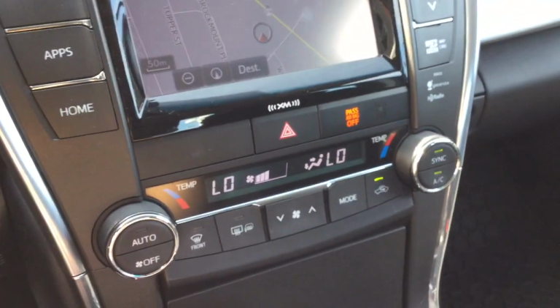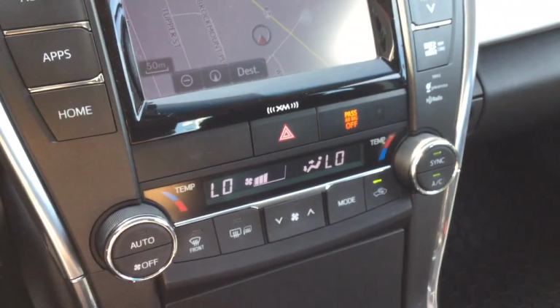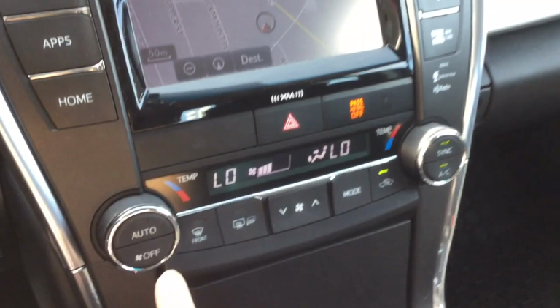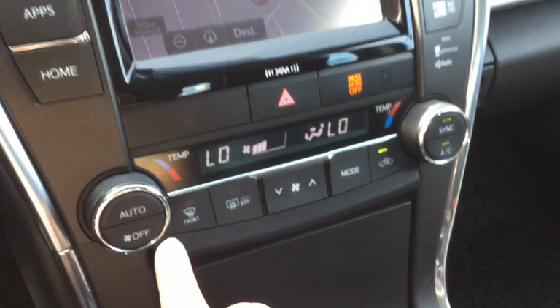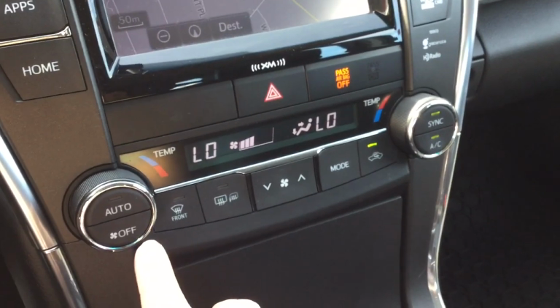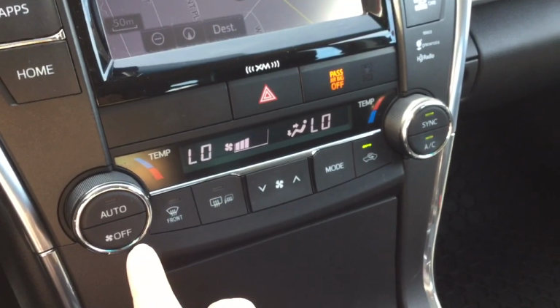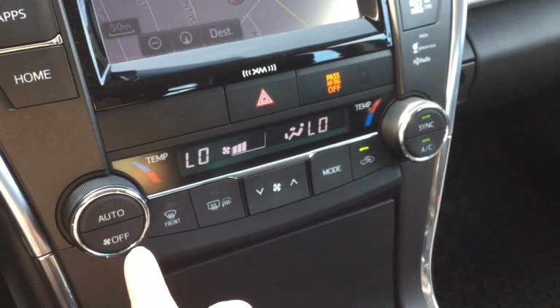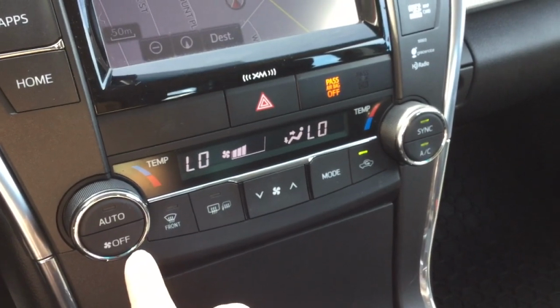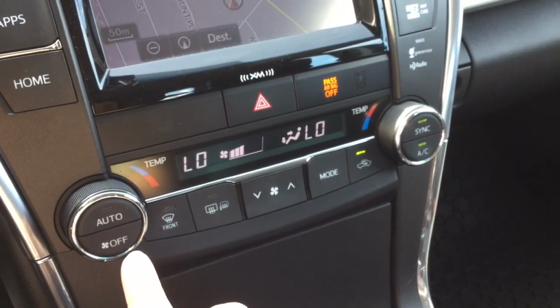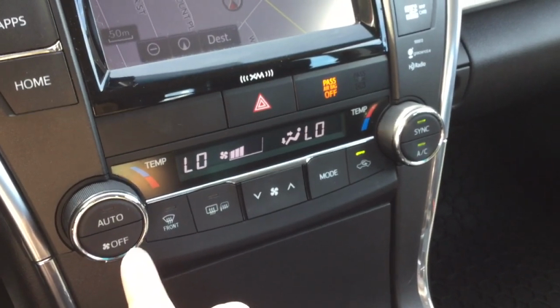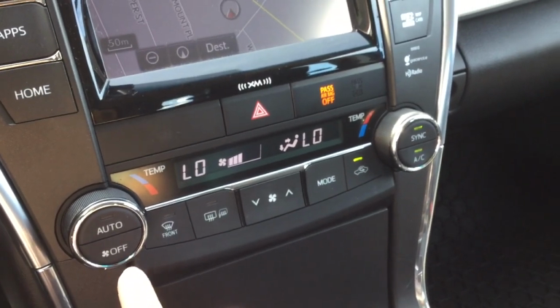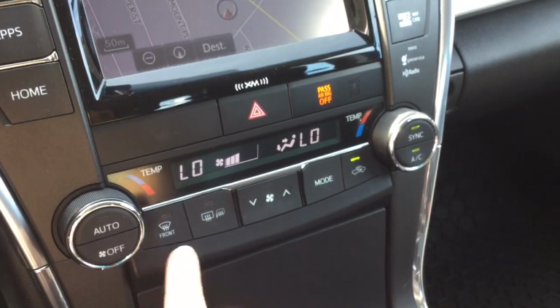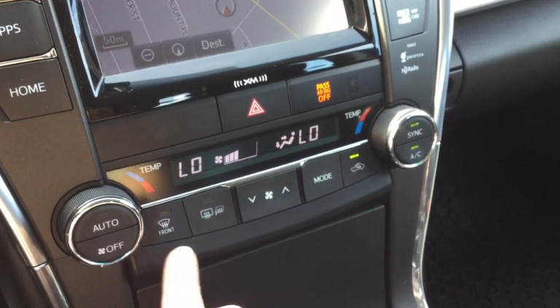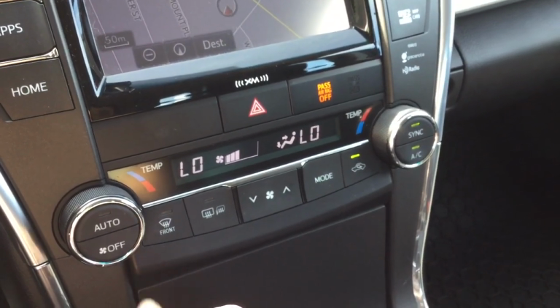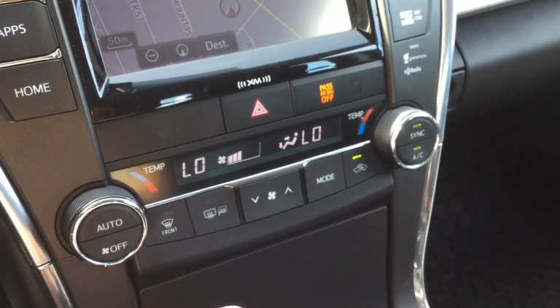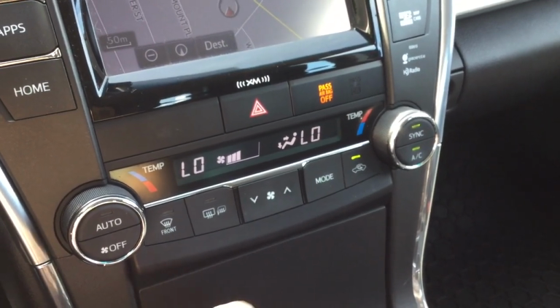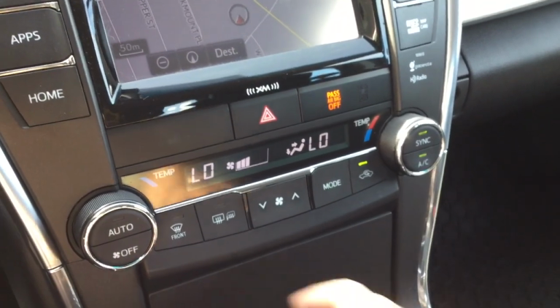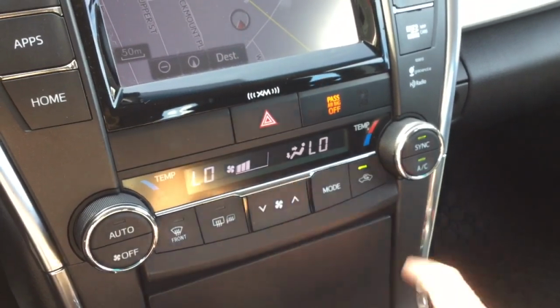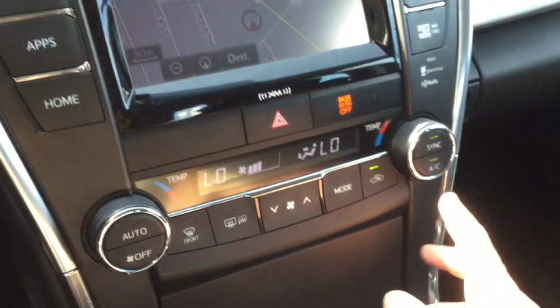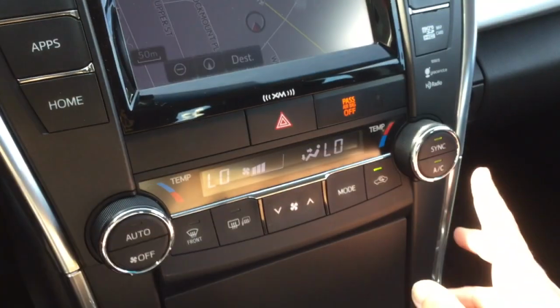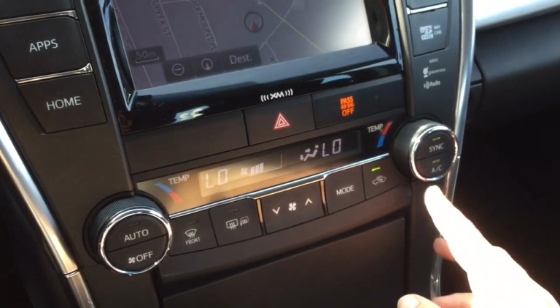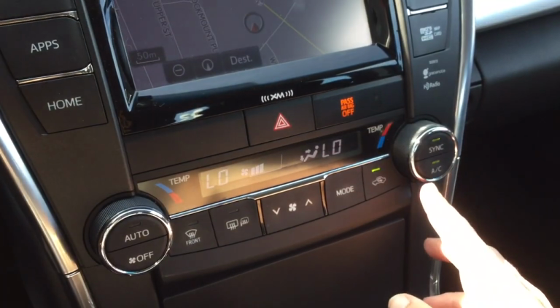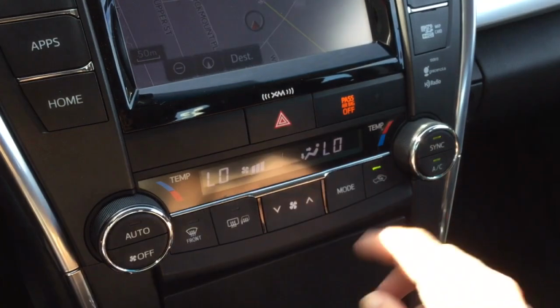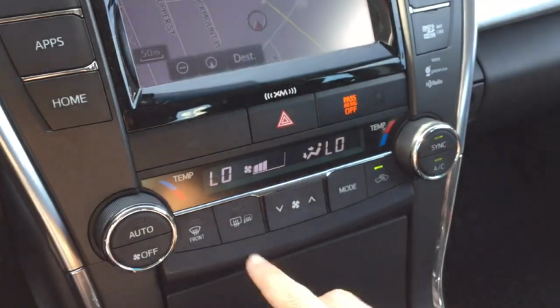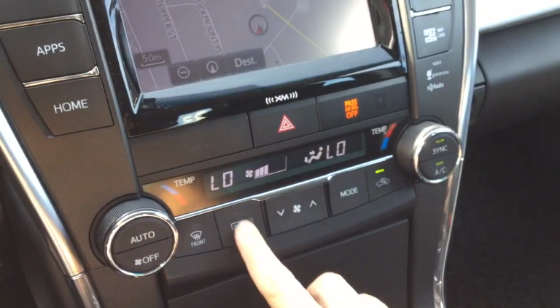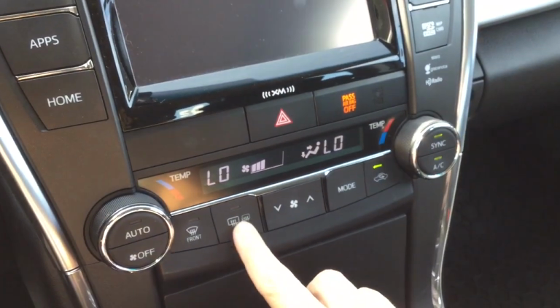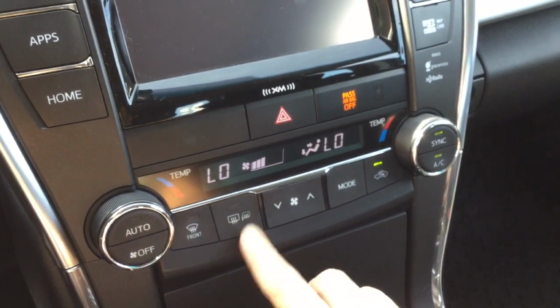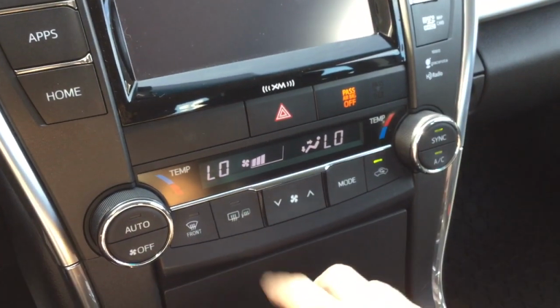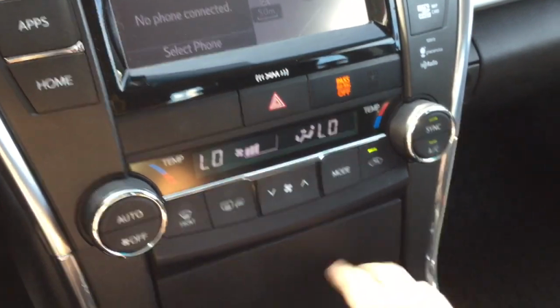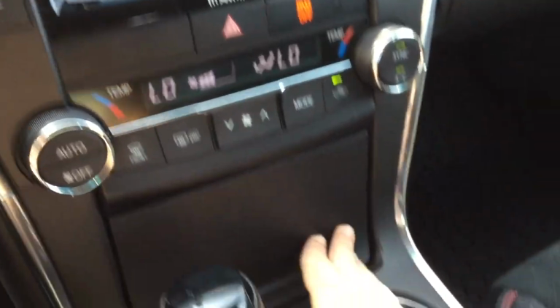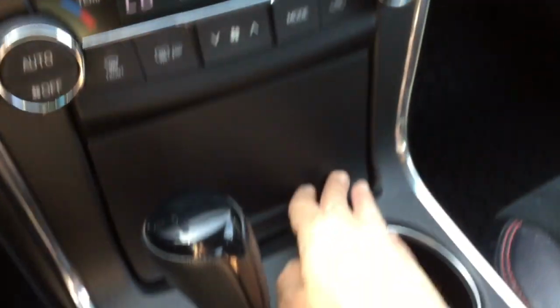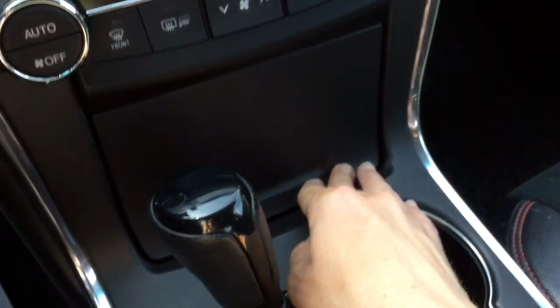You have auto dual zone climate control settings, so the driver and passenger can have different temperatures. It has air conditioning, rear defrost with a timer, and heated mirrors.